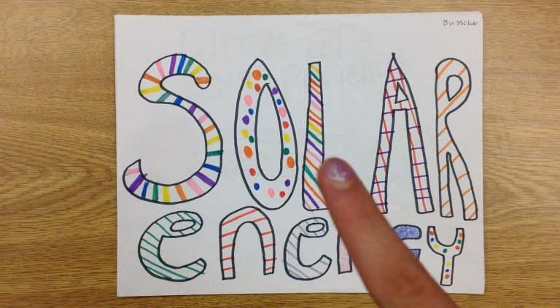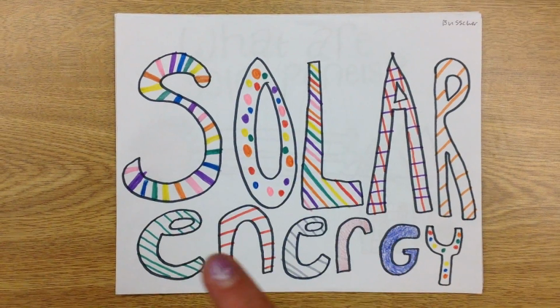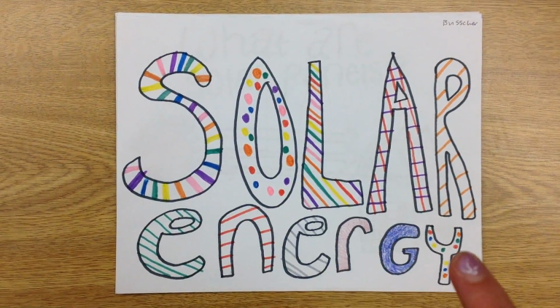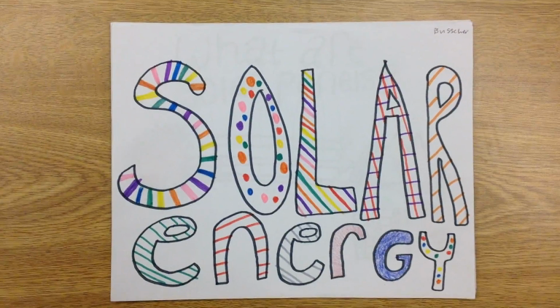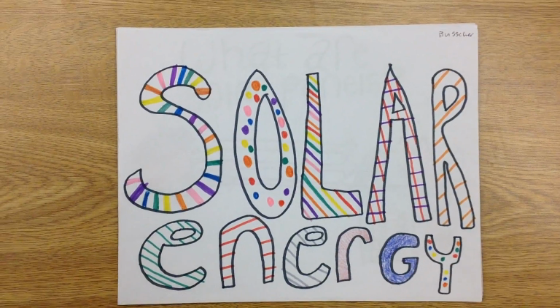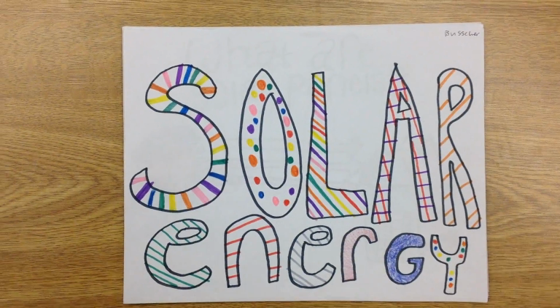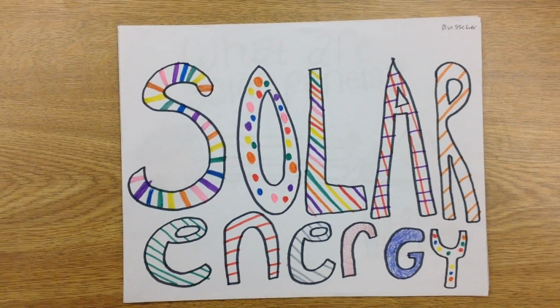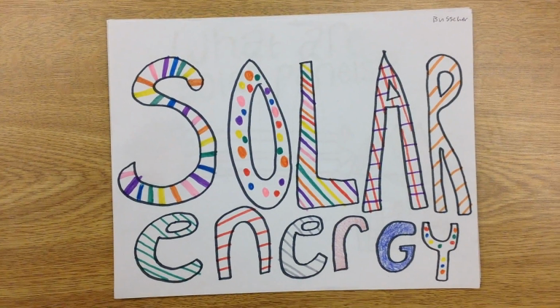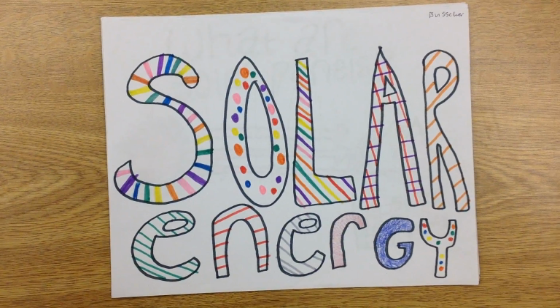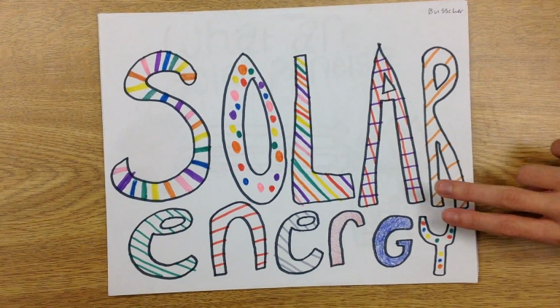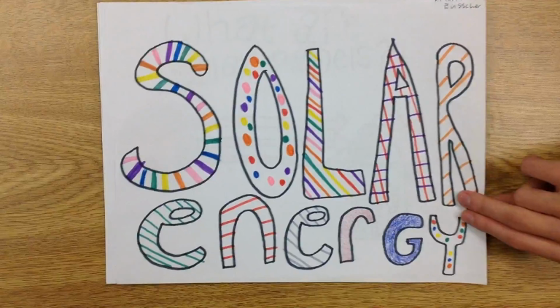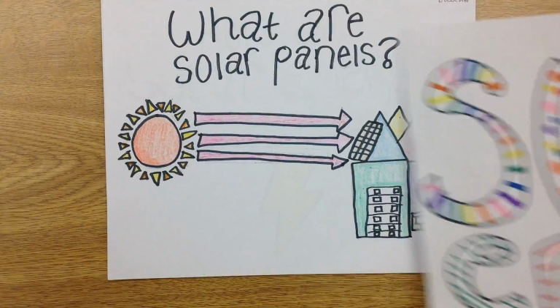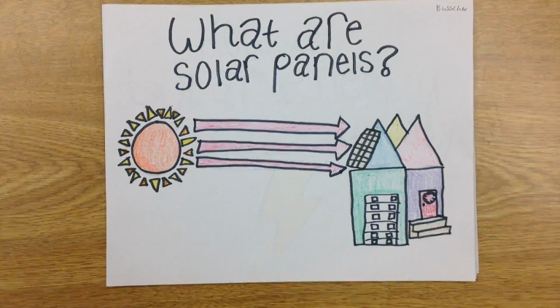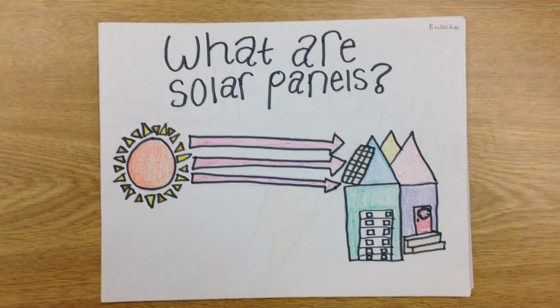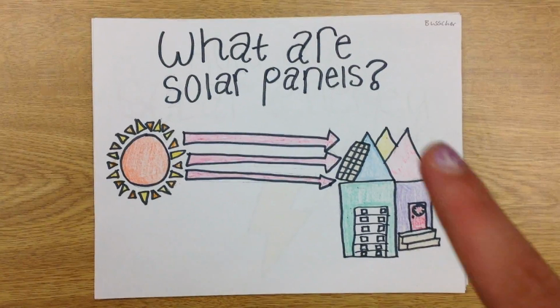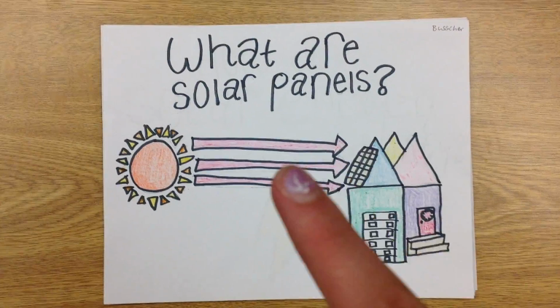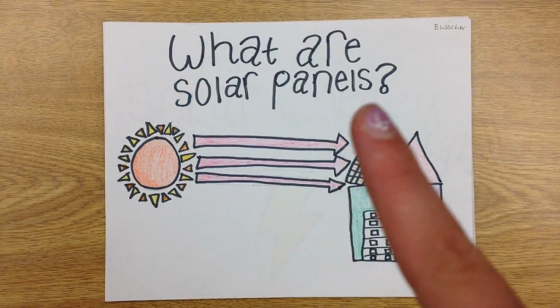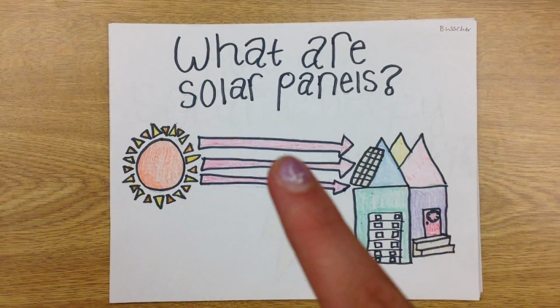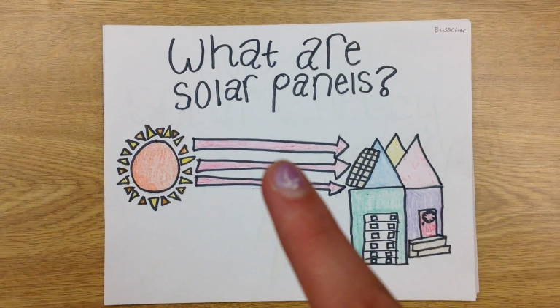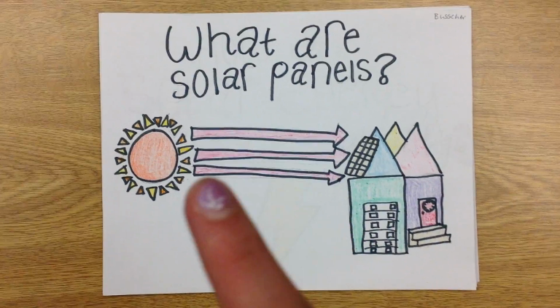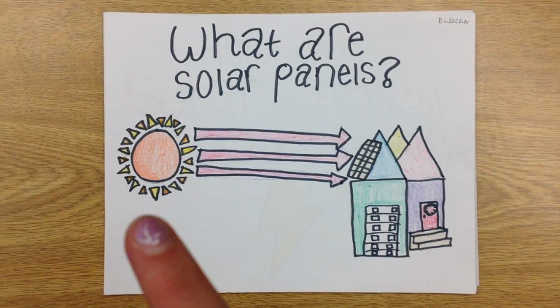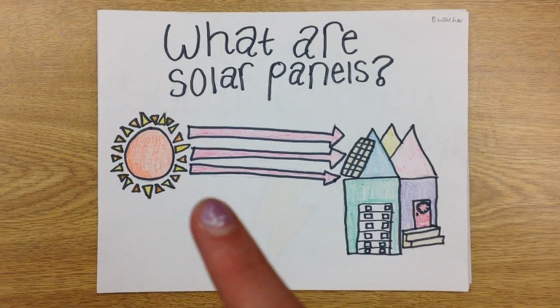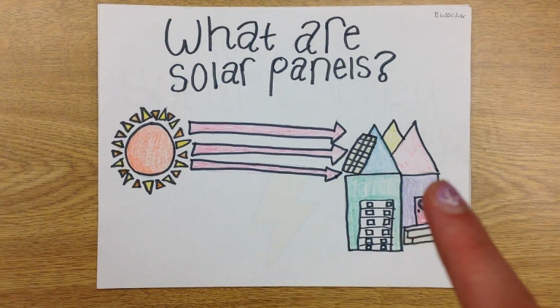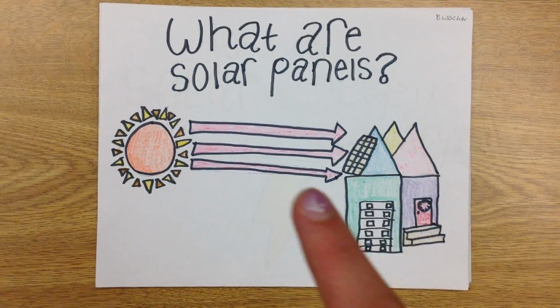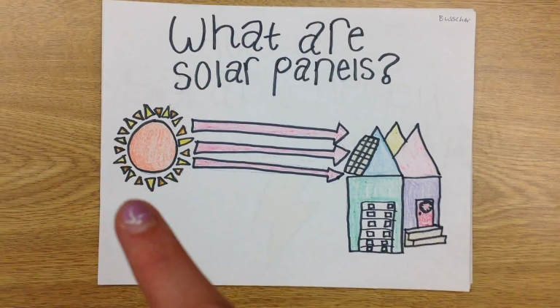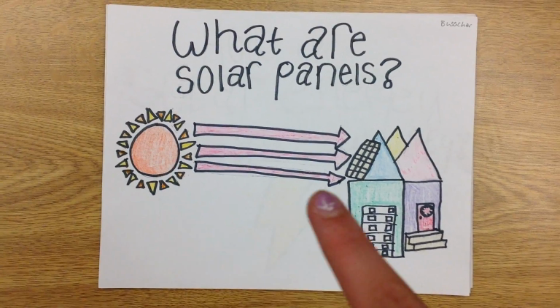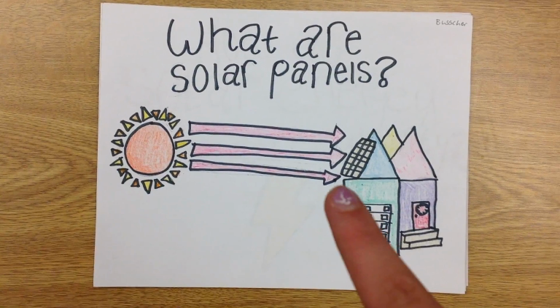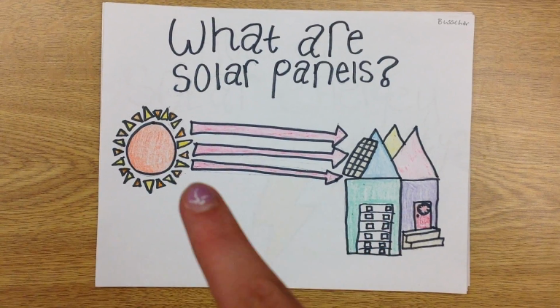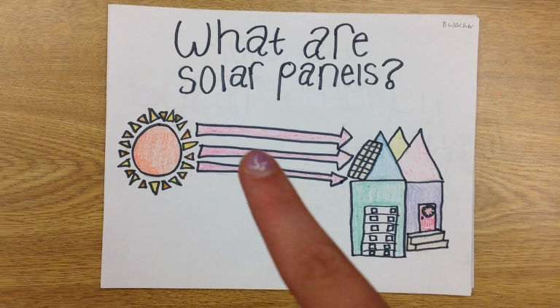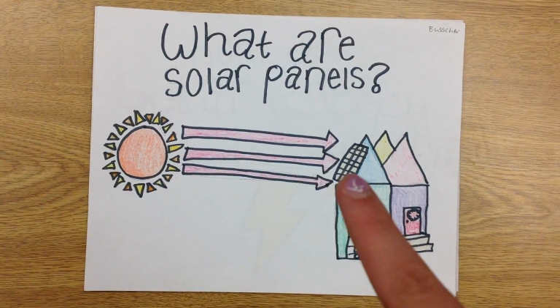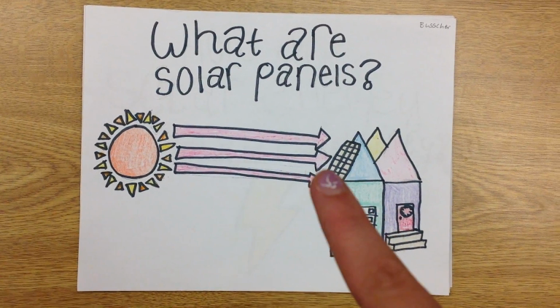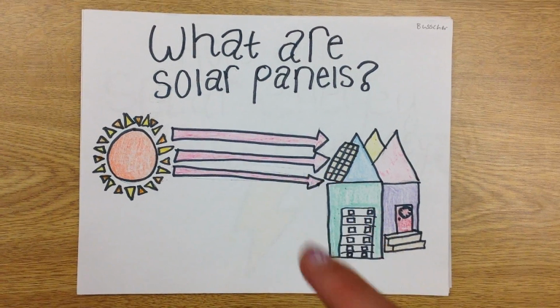Solar Energy by Jocelyn Busker and Ethan Ward. Solar panels are designed to absorb the sun's rays to turn it into electricity.